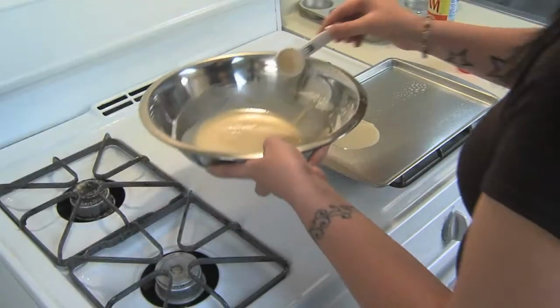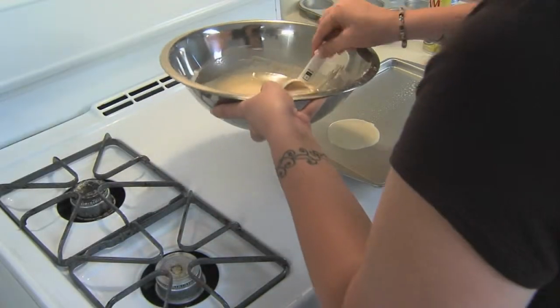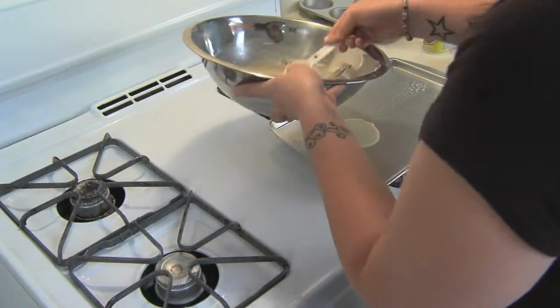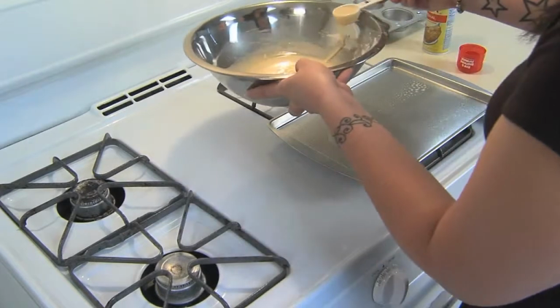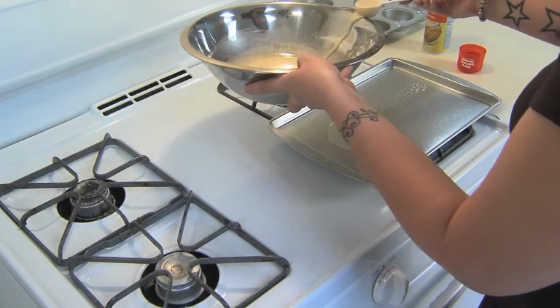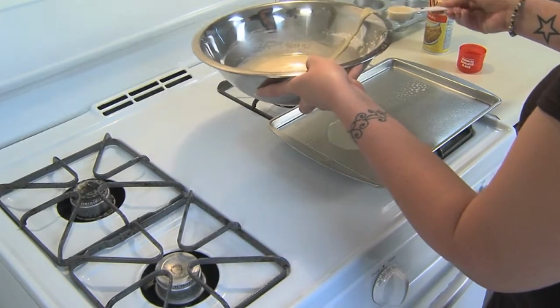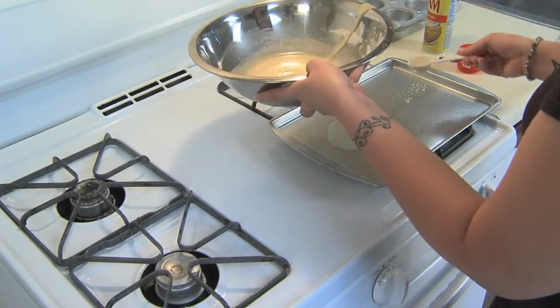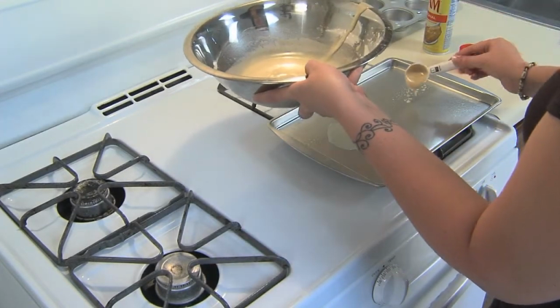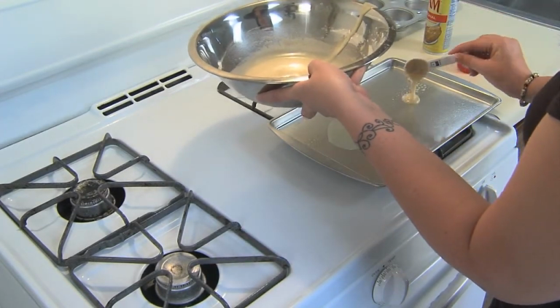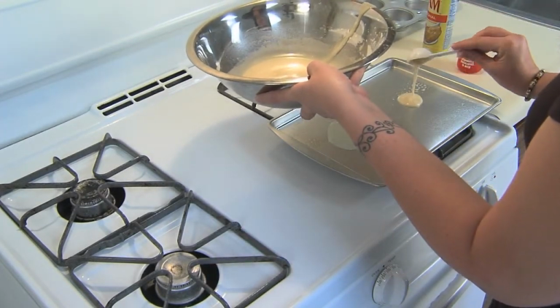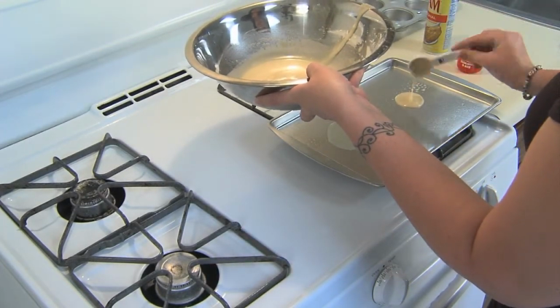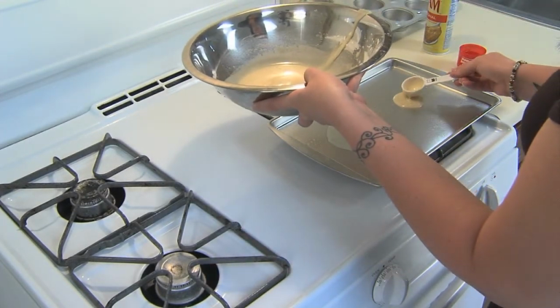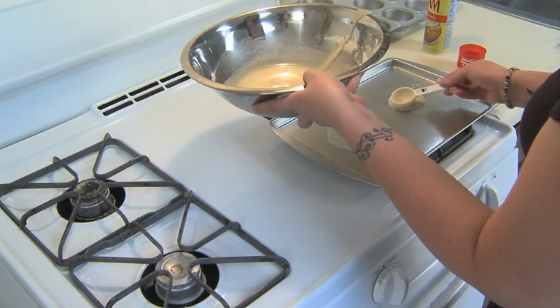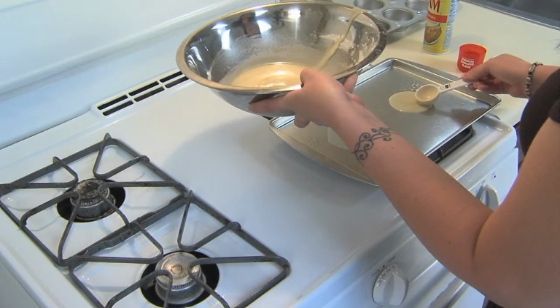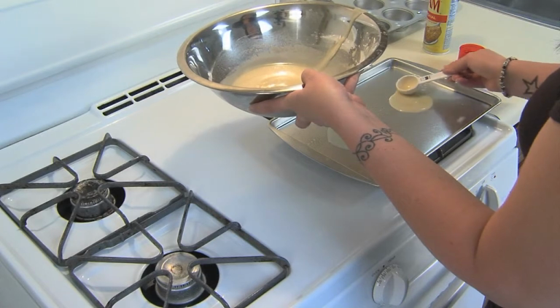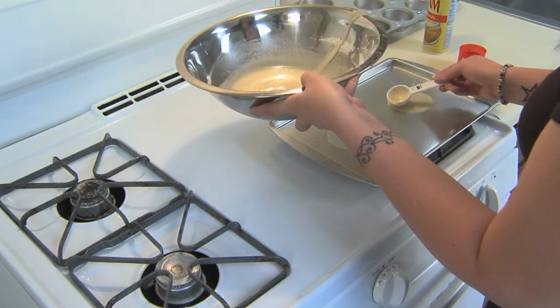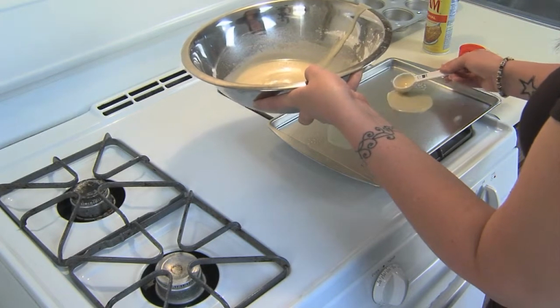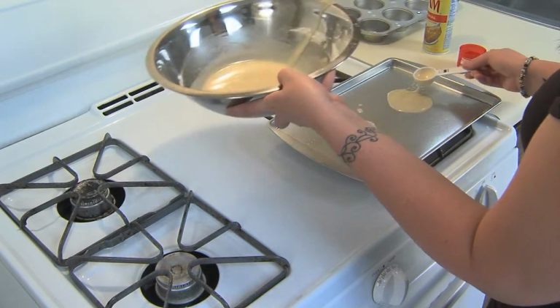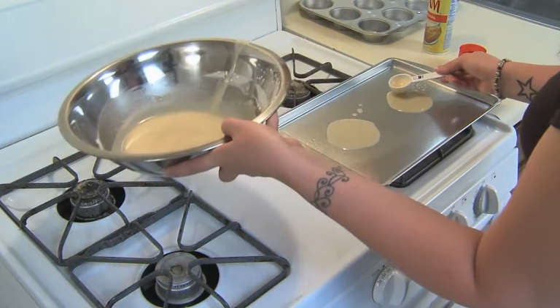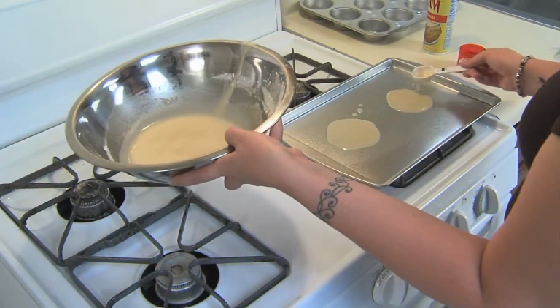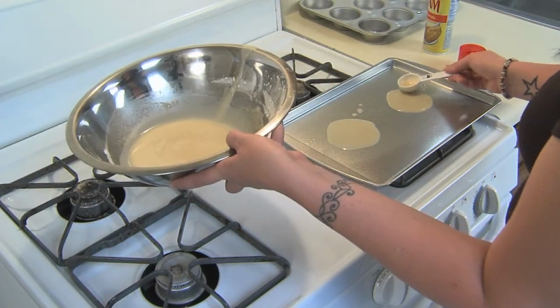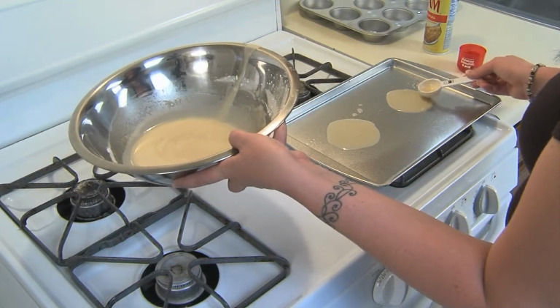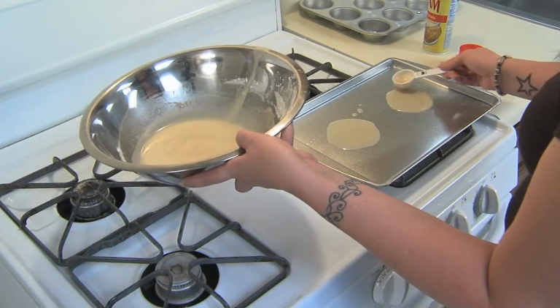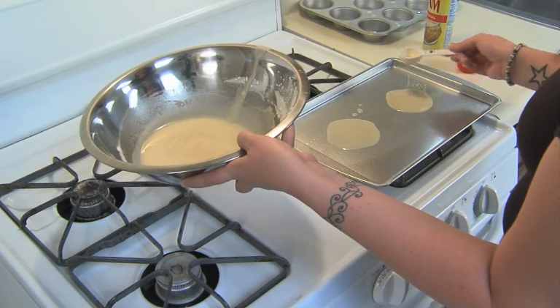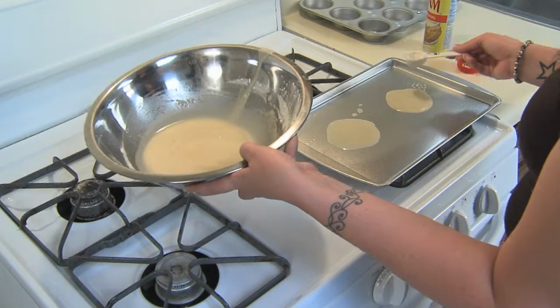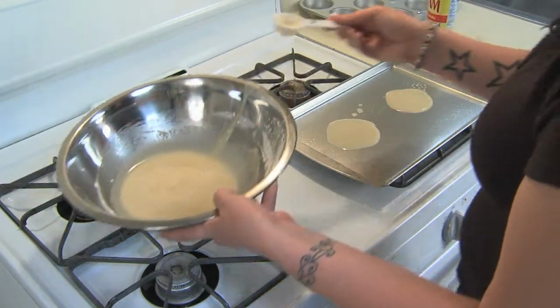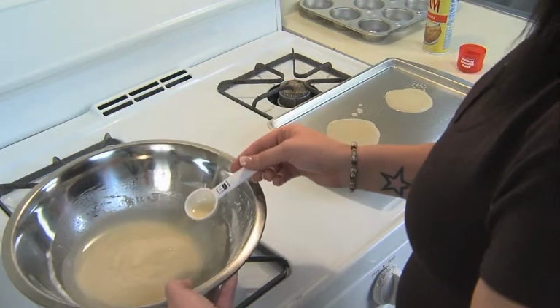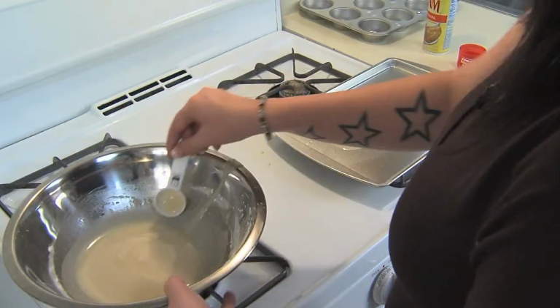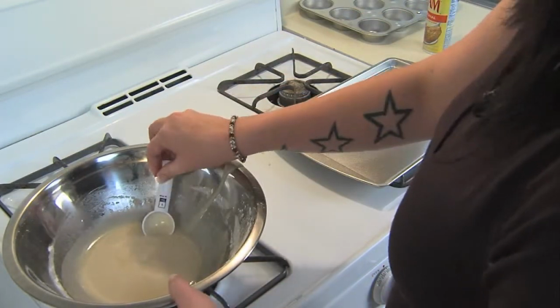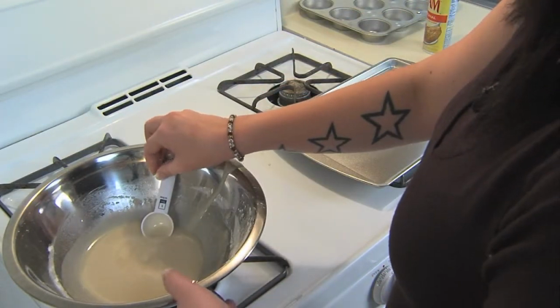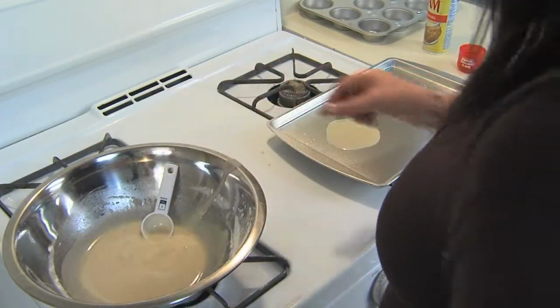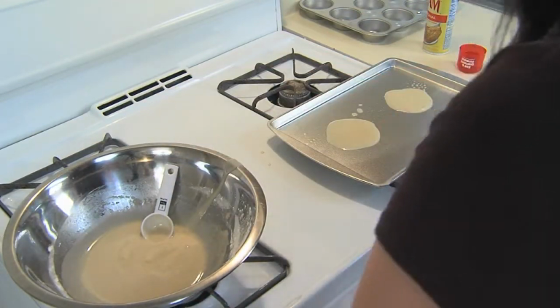Now on a greased cookie sheet, place one tablespoon of the batter and spread with the back of the spoon. The uncooked cookie should be about four inches in diameter, and each cookie should be about two to three inches apart on the cookie sheet.